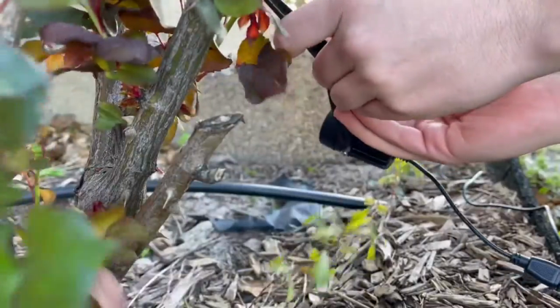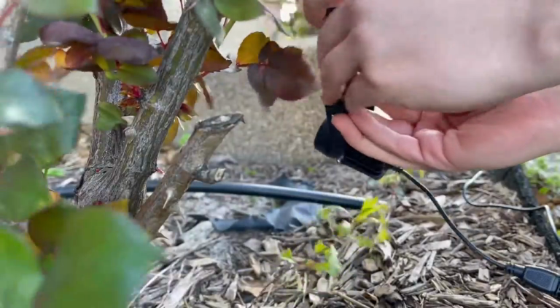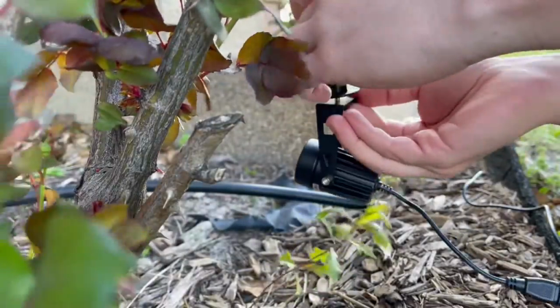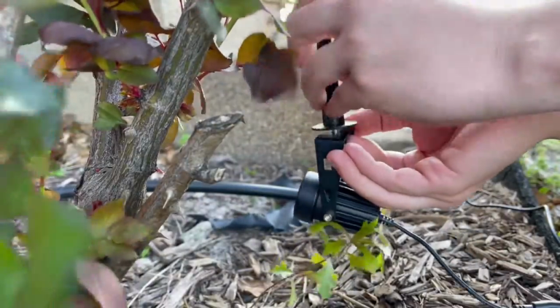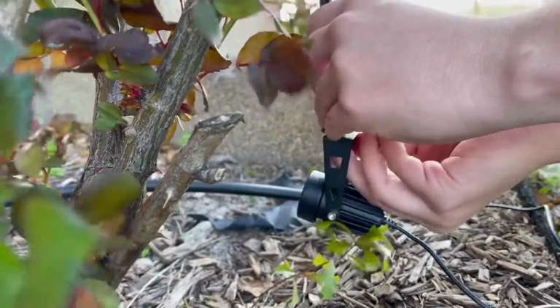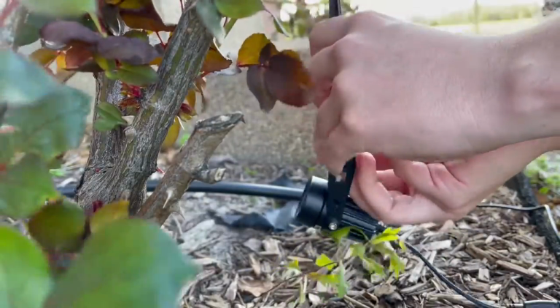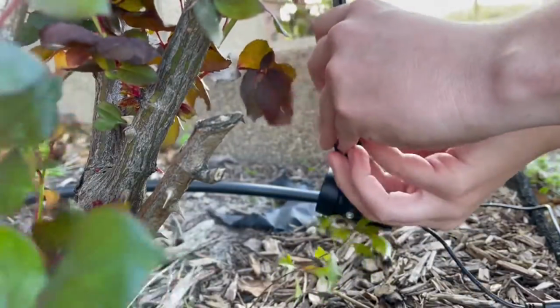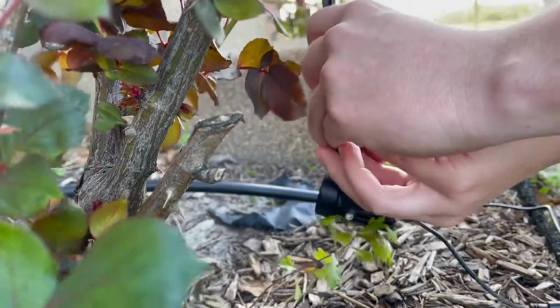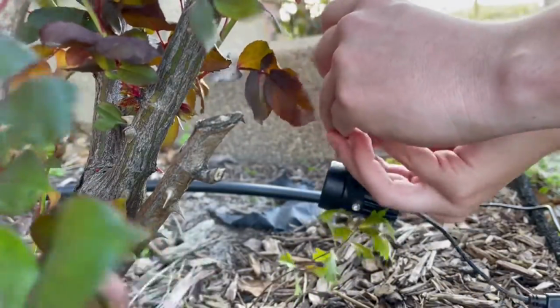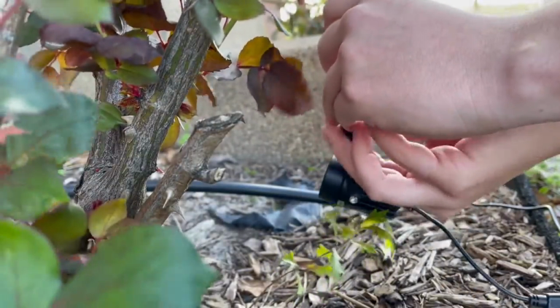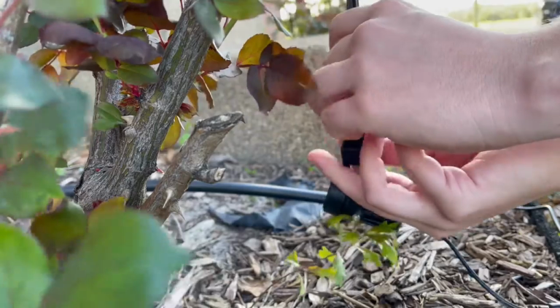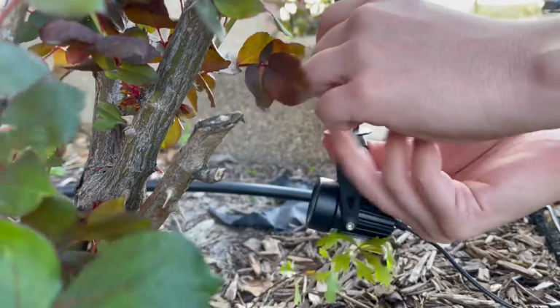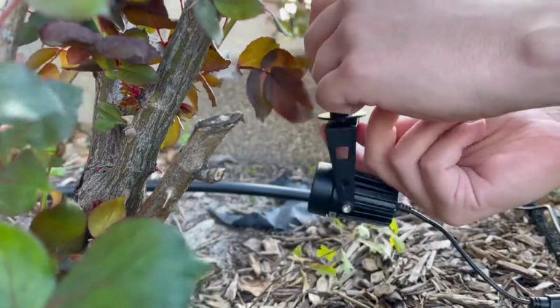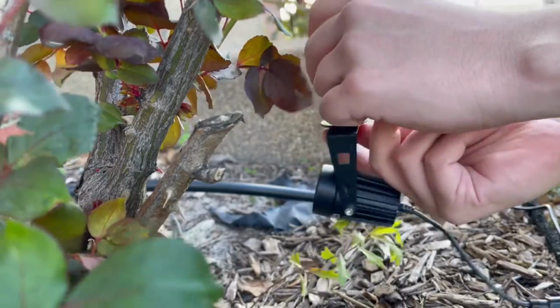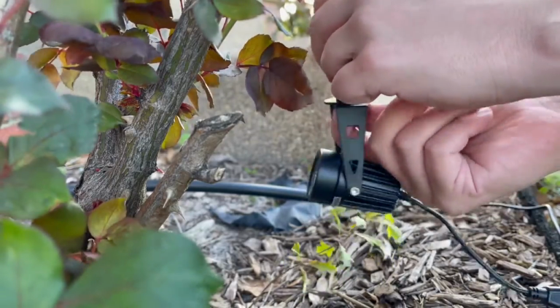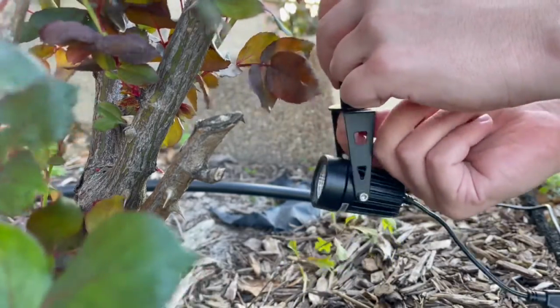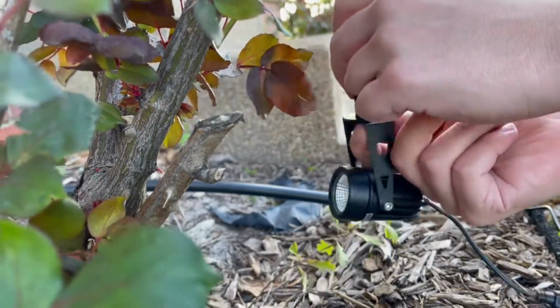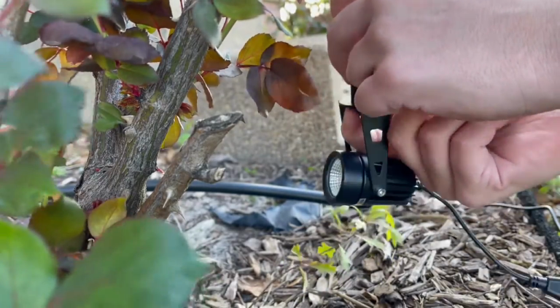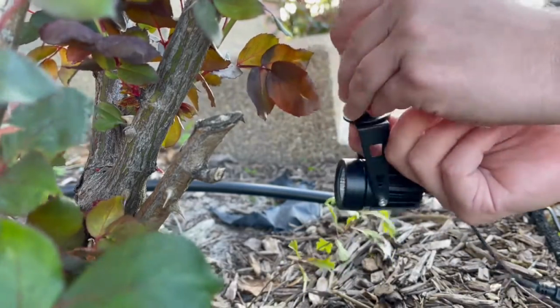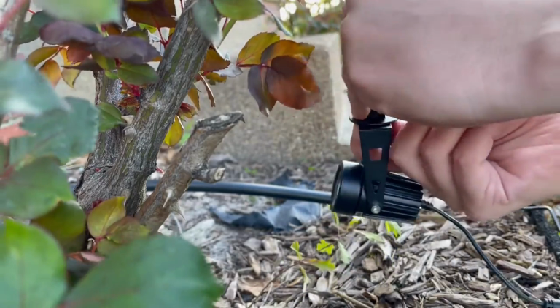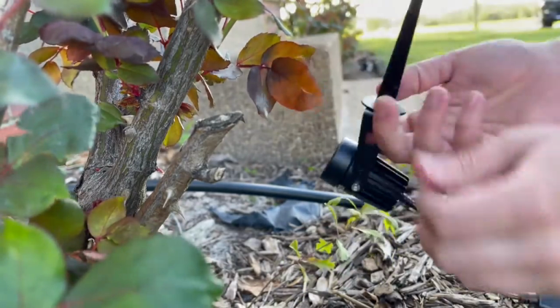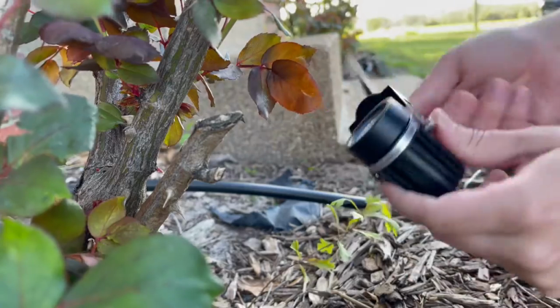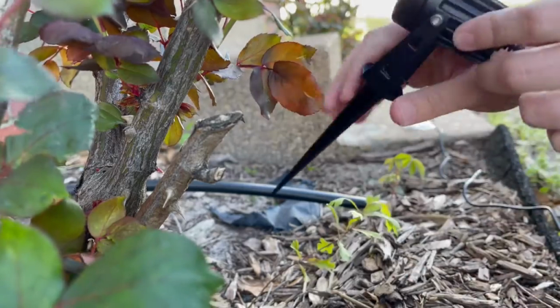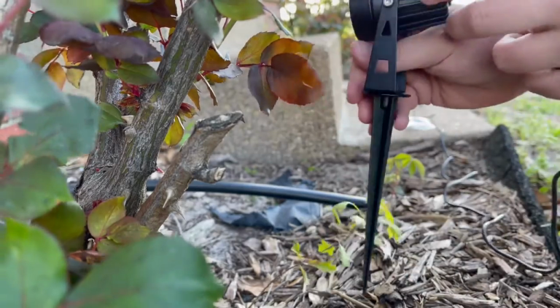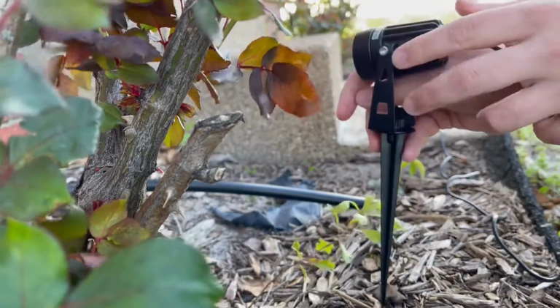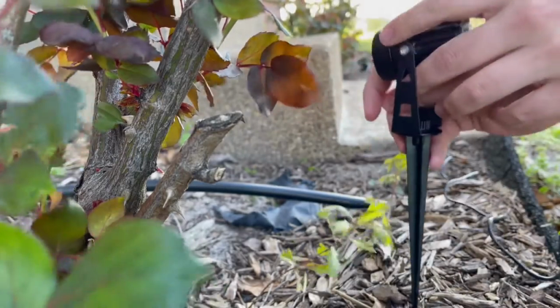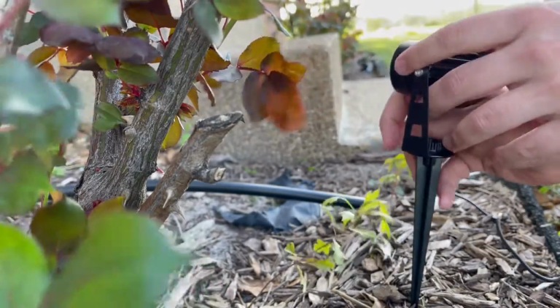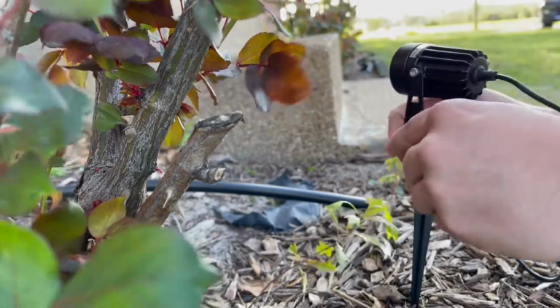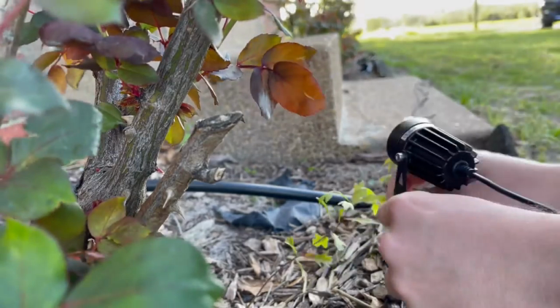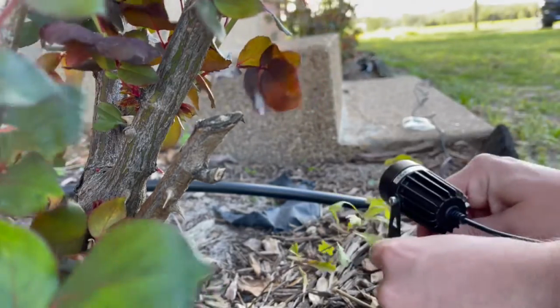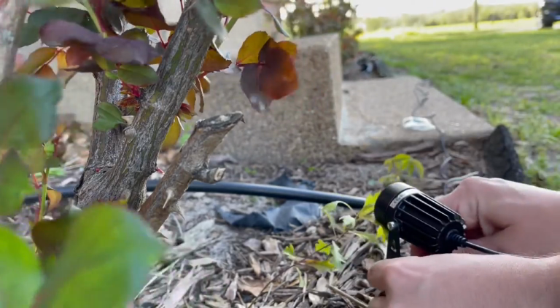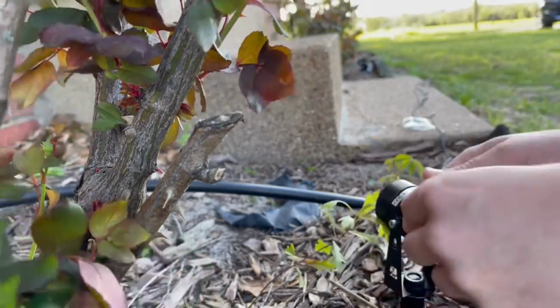While you watch me put this together, I wanted to point out that the body of this light is made out of durable aluminum. The lens for the light is made out of glass. And the stake that goes in the ground is also made out of aluminum, so you don't have to worry about it rusting over time.